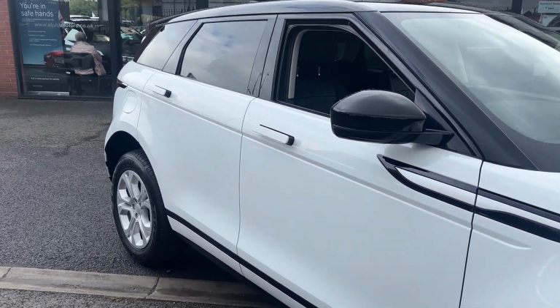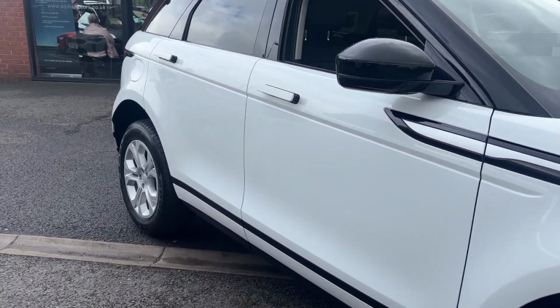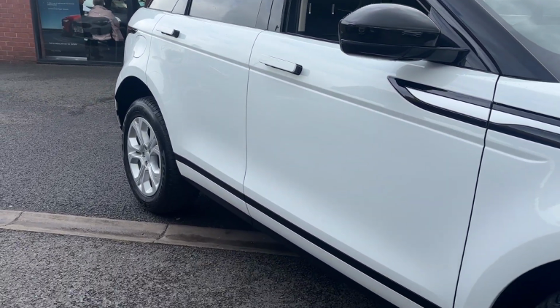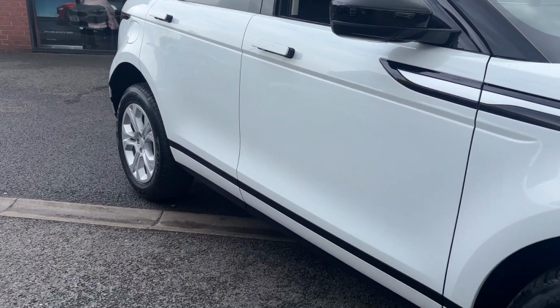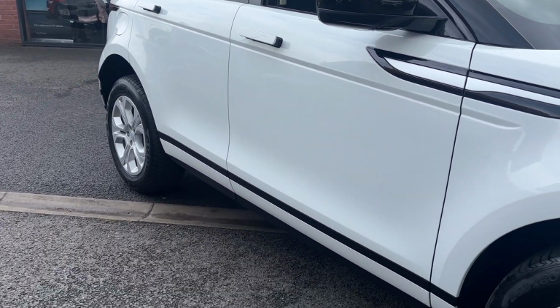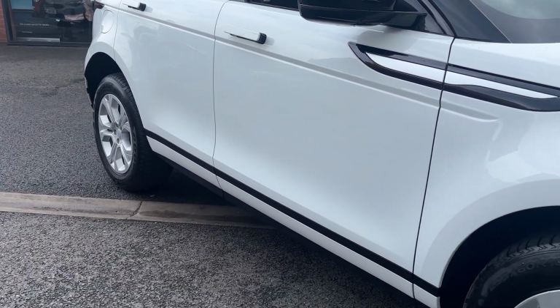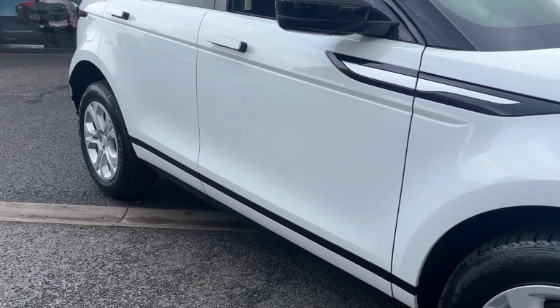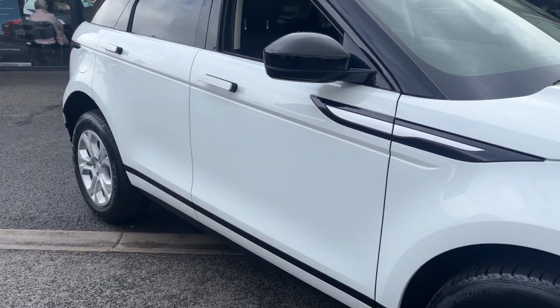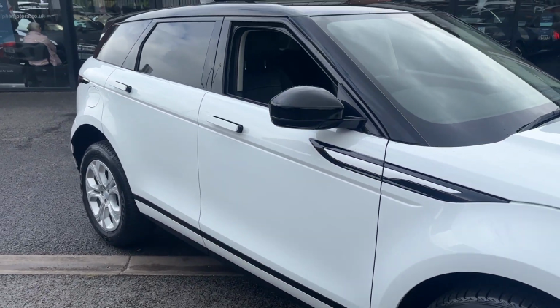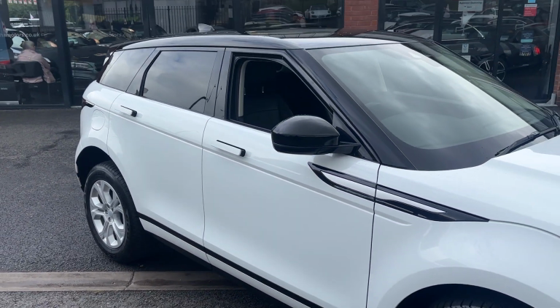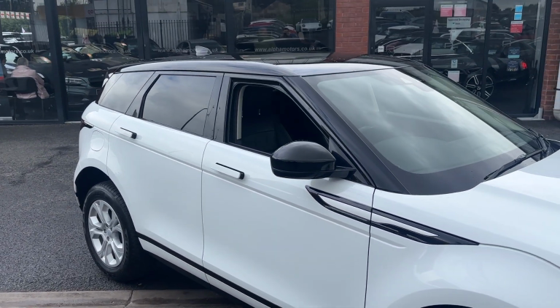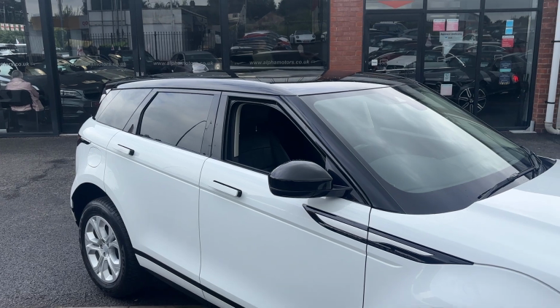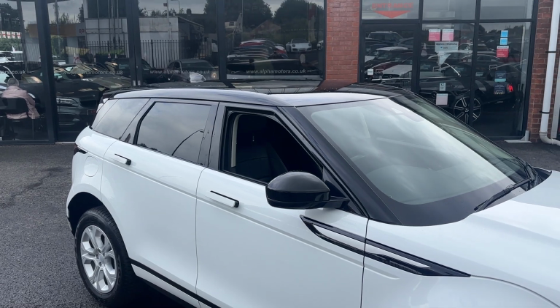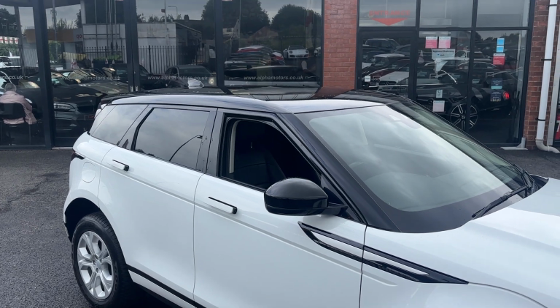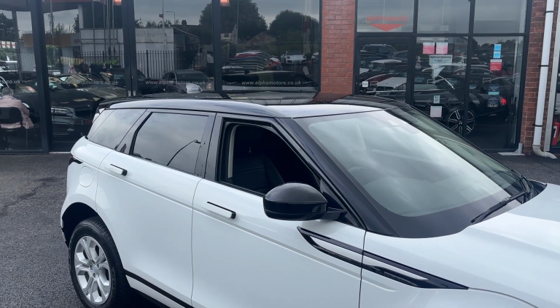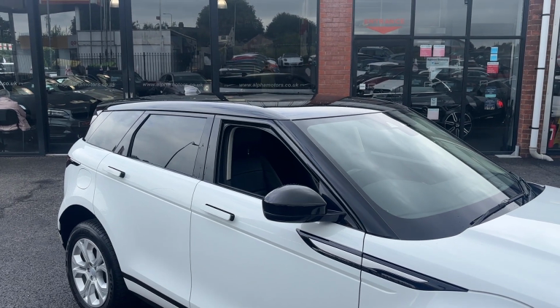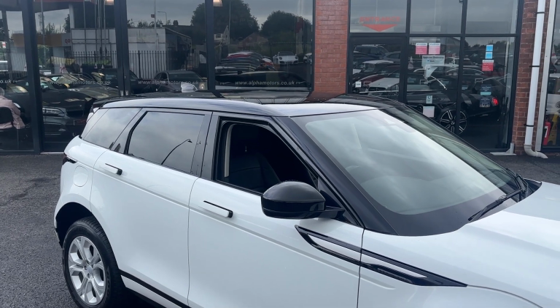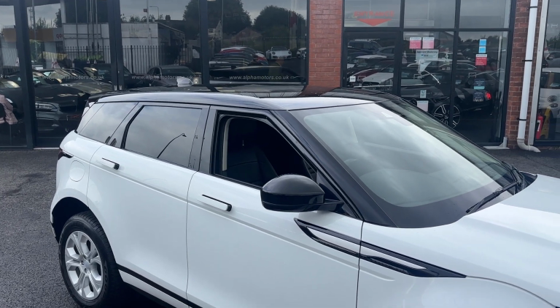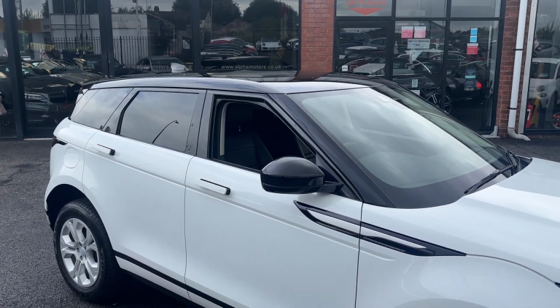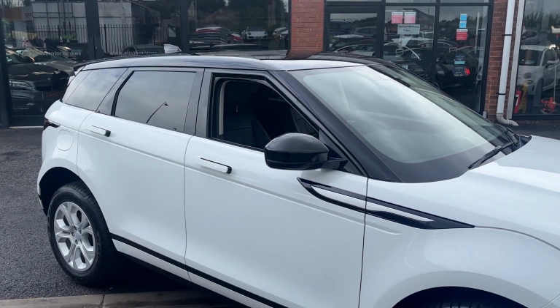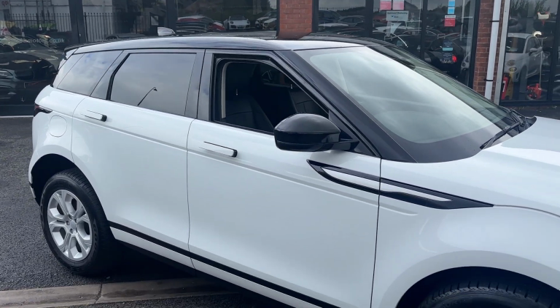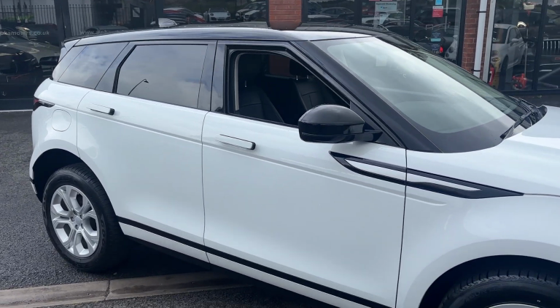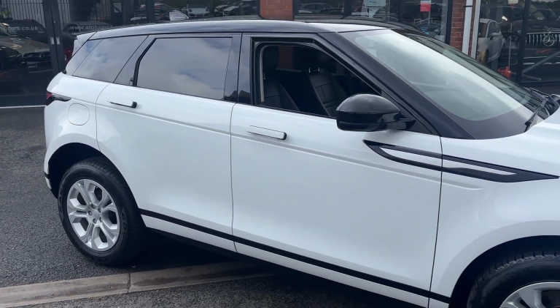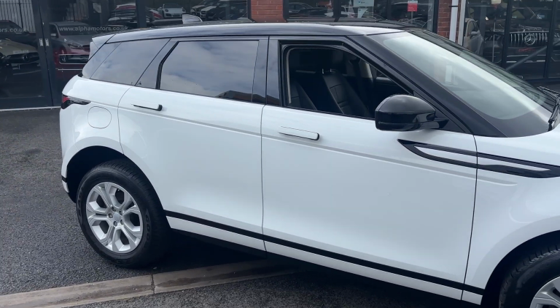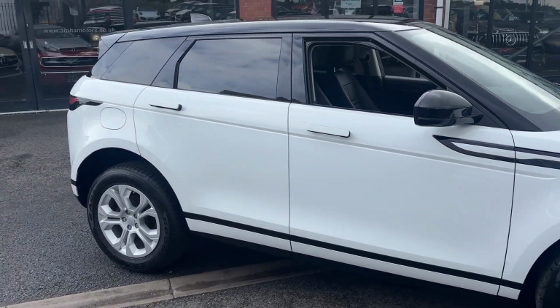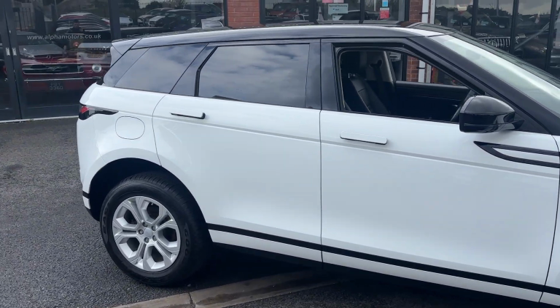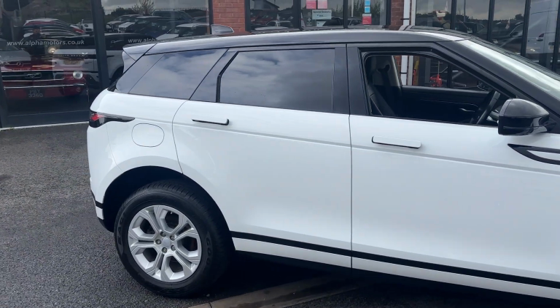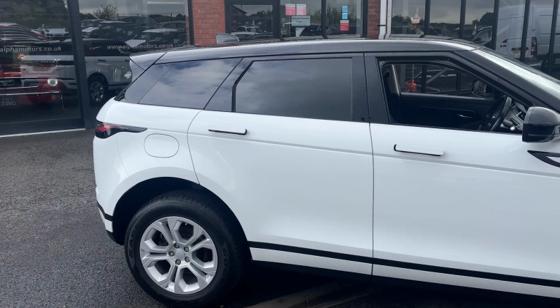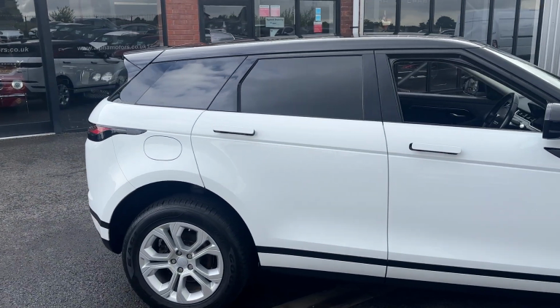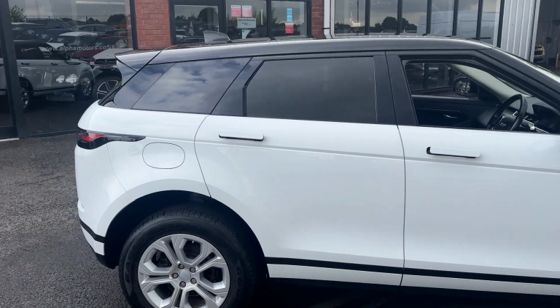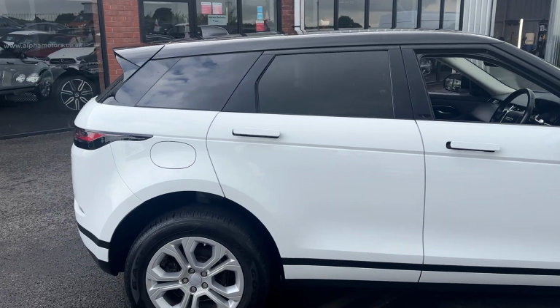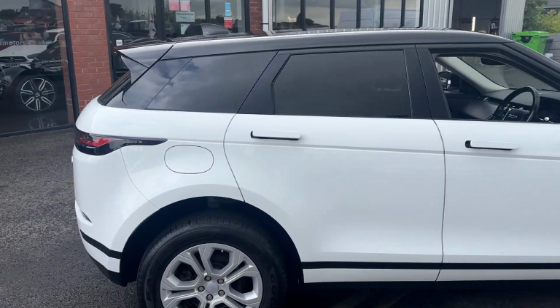It's free from any major dents or scrapes. As I said, it's got the lovely optional extra of the contrast black roof and mirrors, which really does set it apart, and also with this one it has got privacy glass.